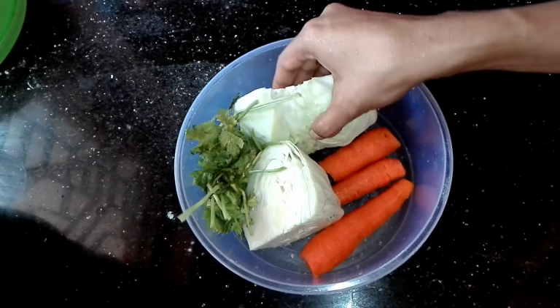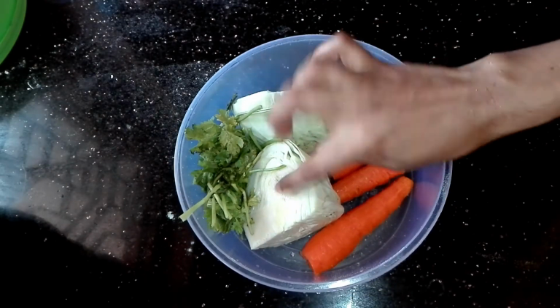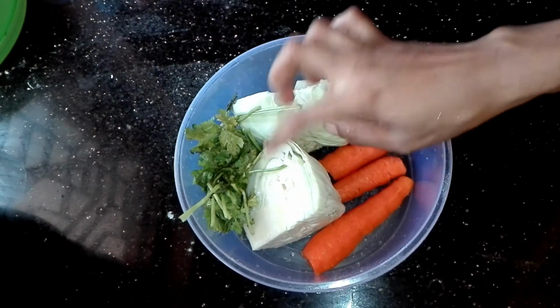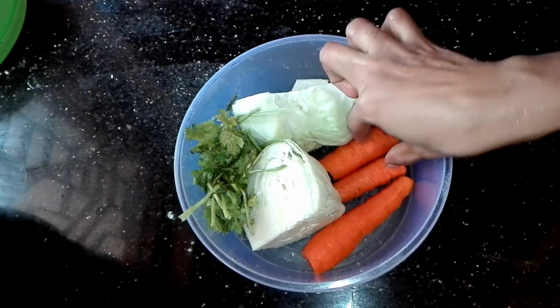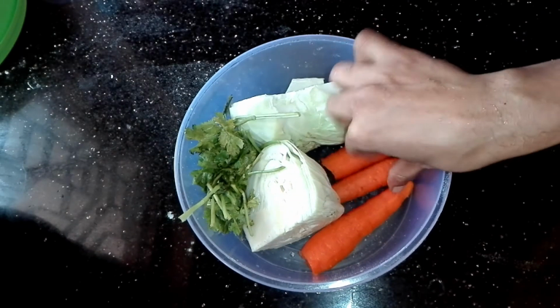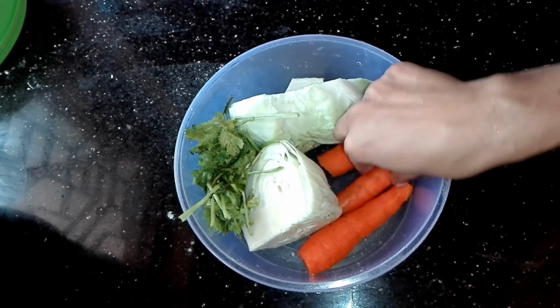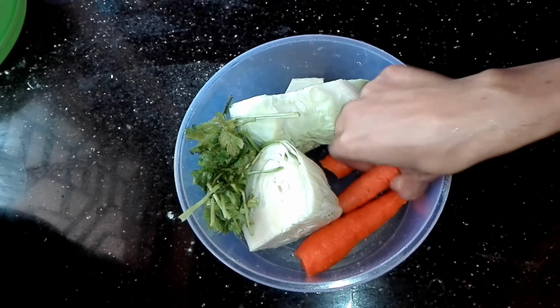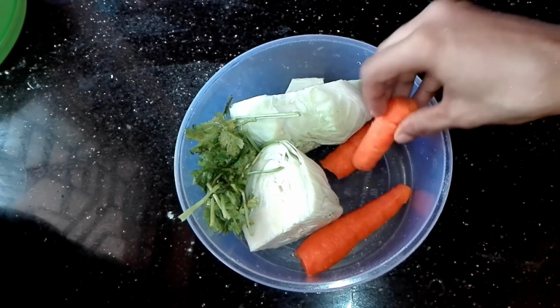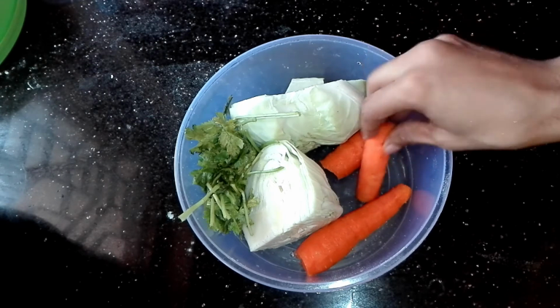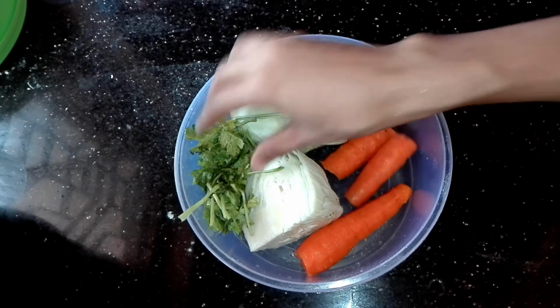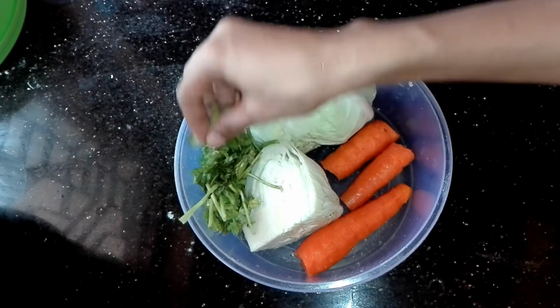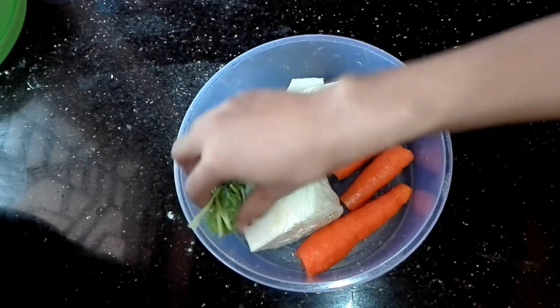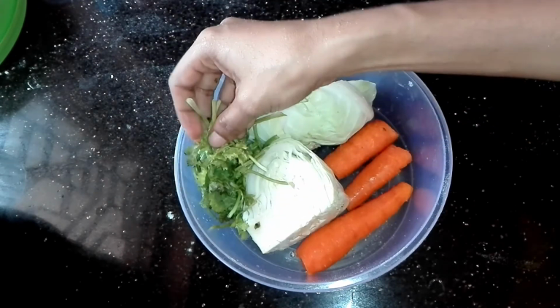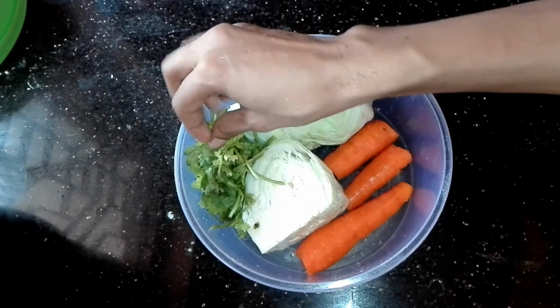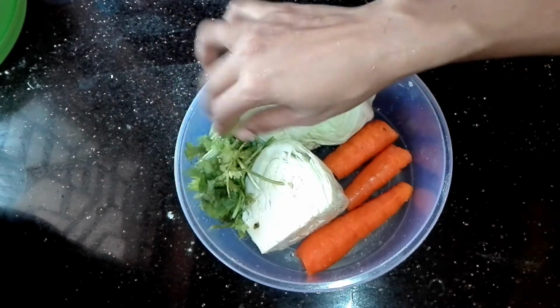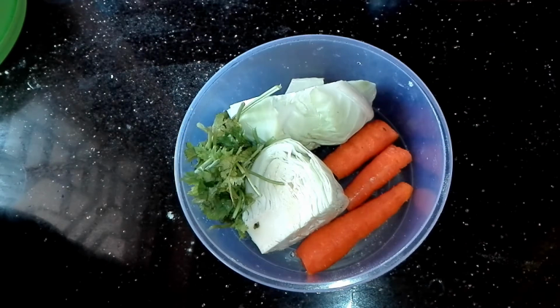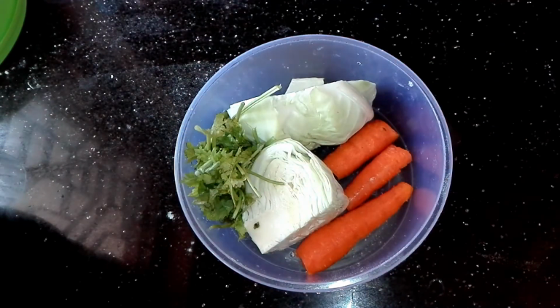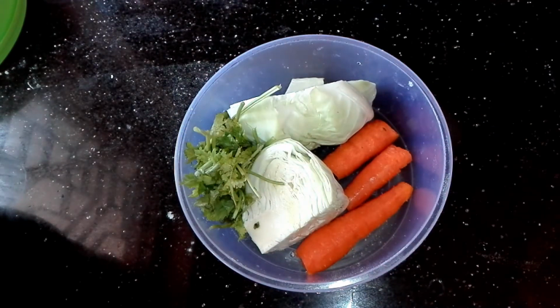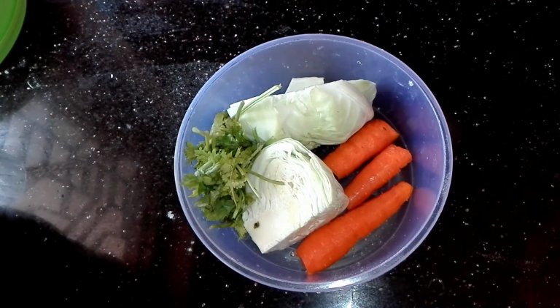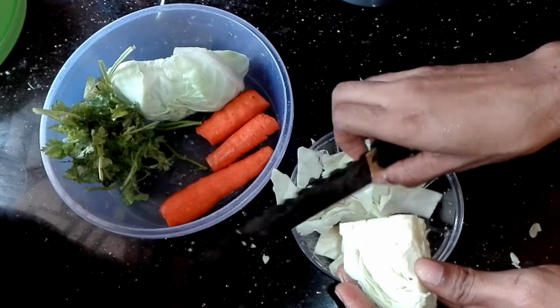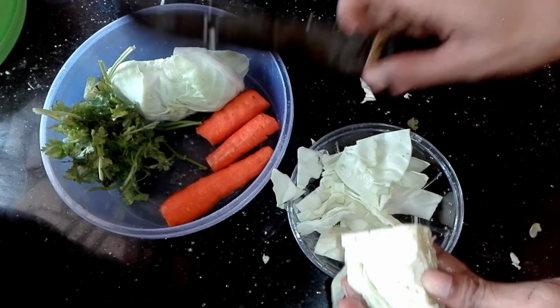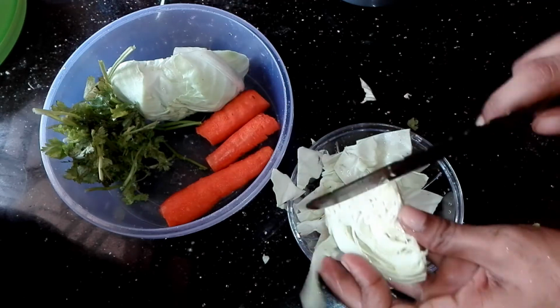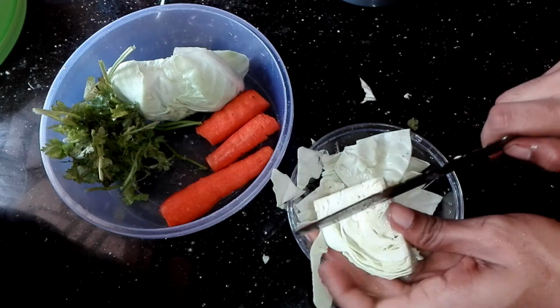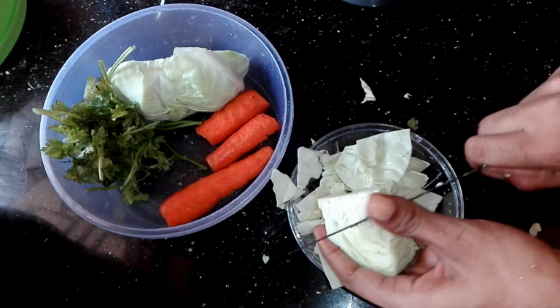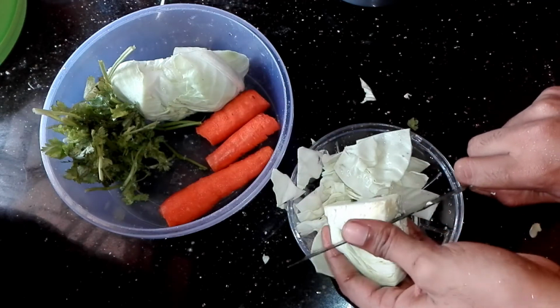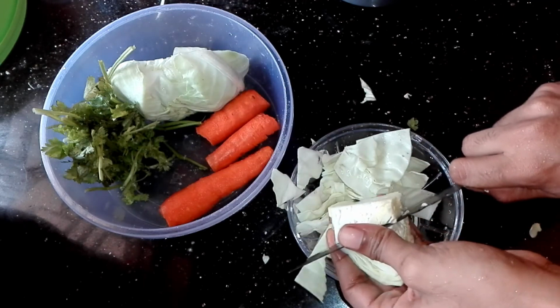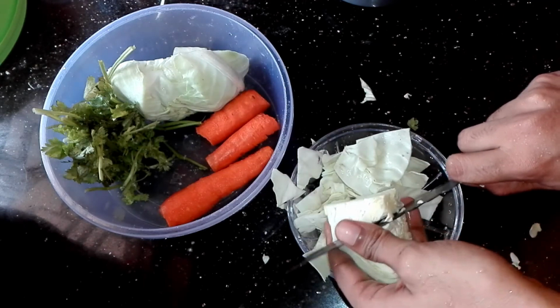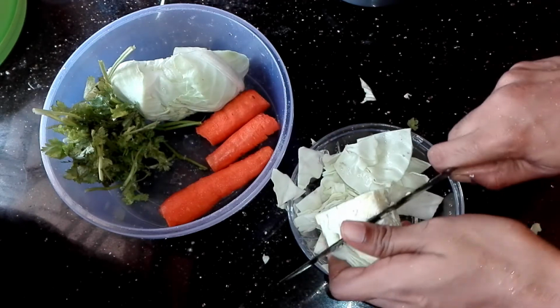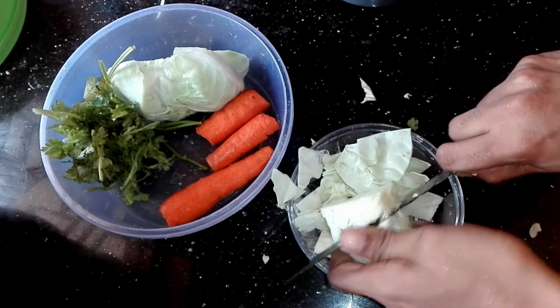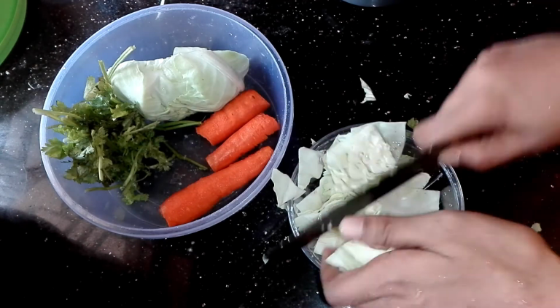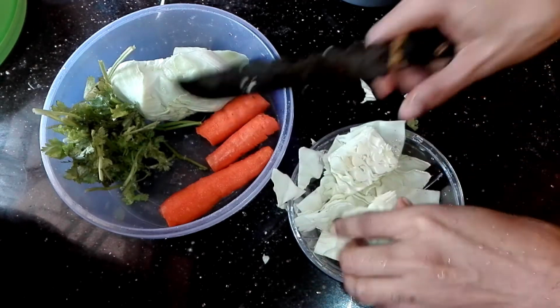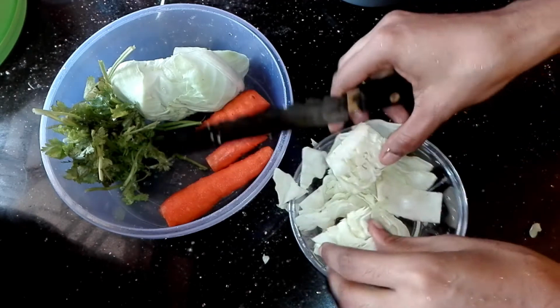This is the vegetable. Now I have a cabbage — half a cabbage. 3 carrots. This is how we can use them.